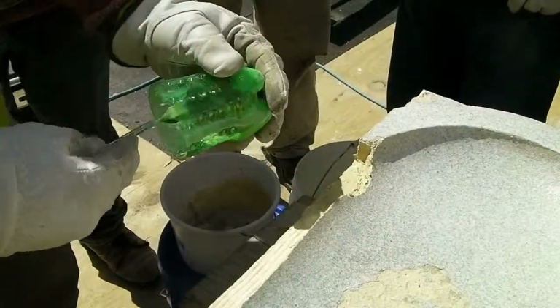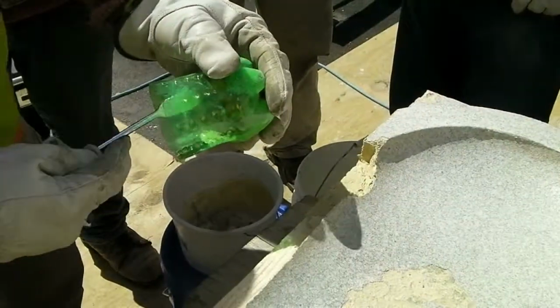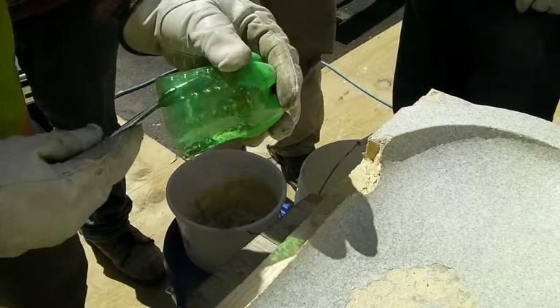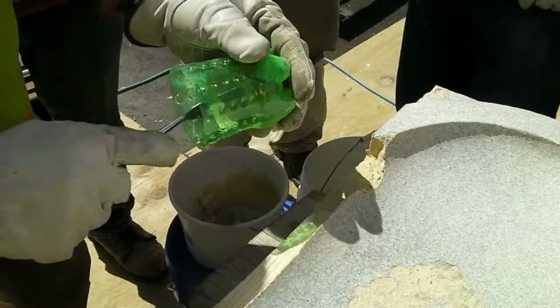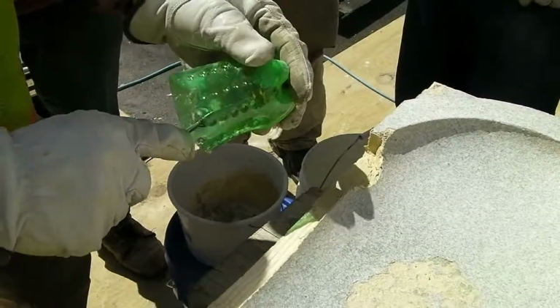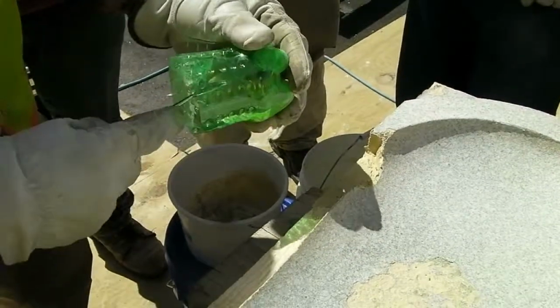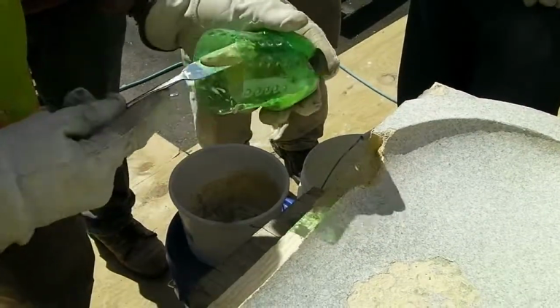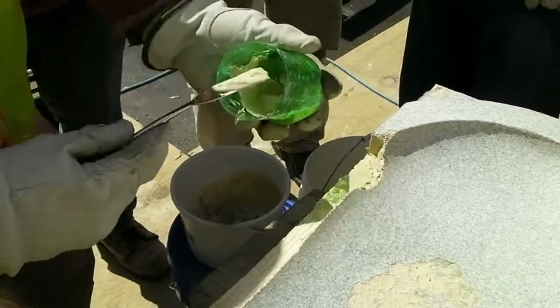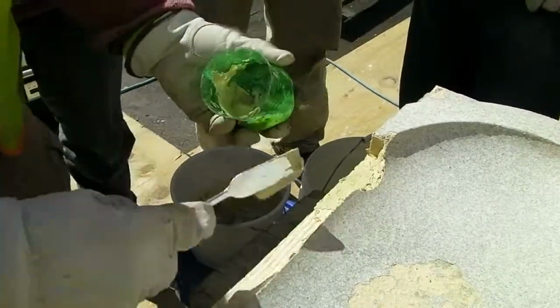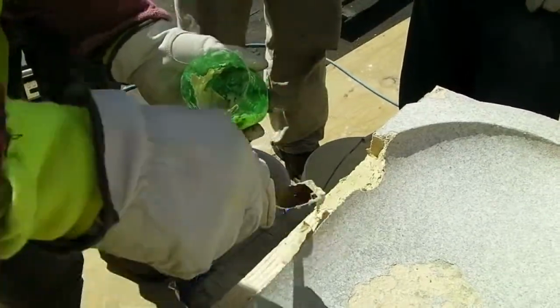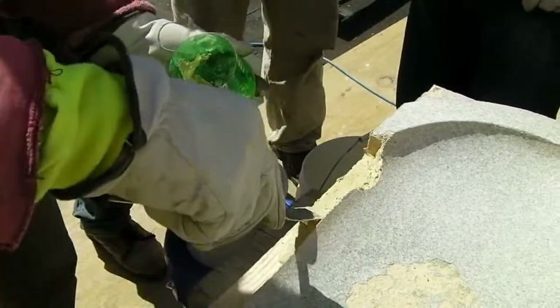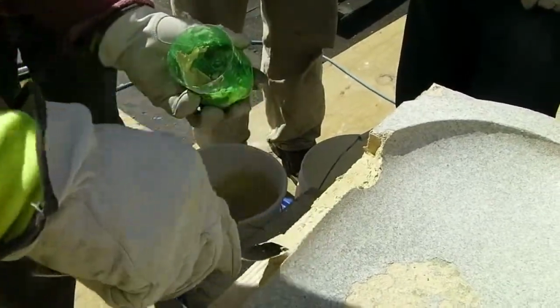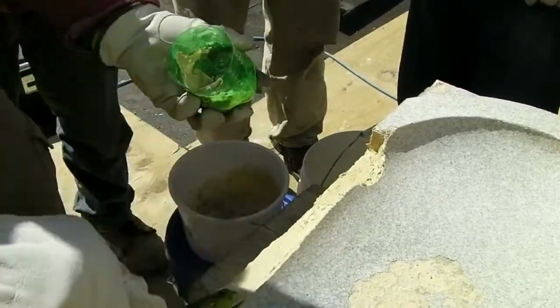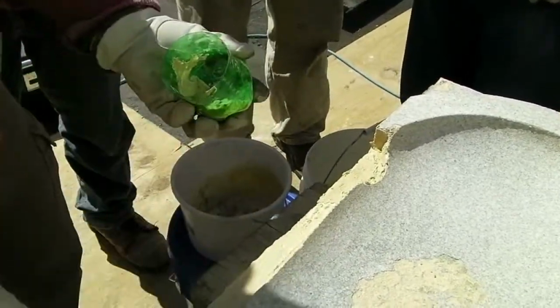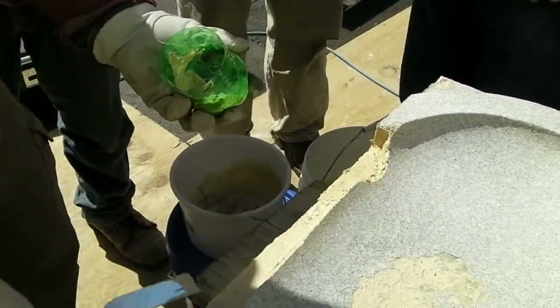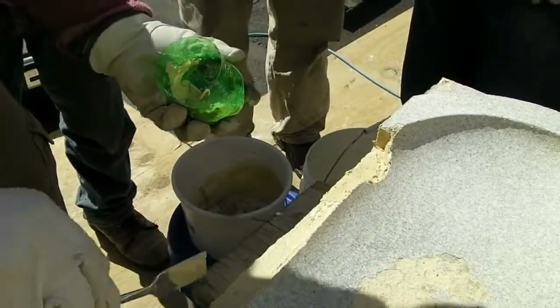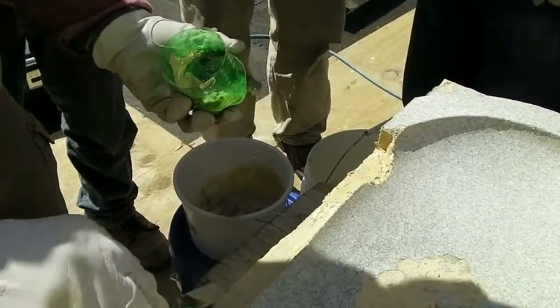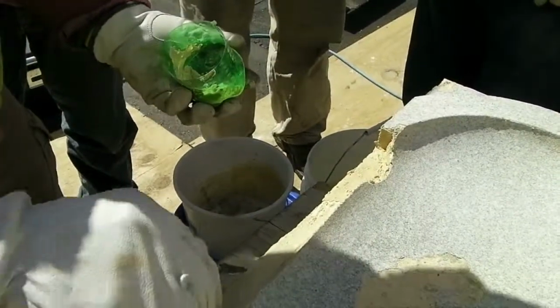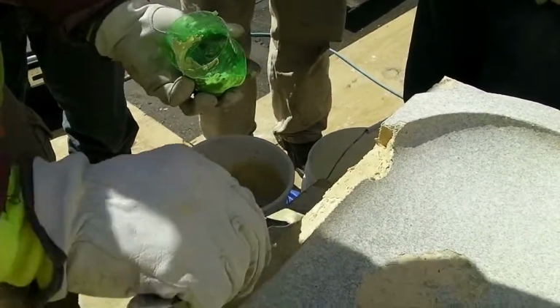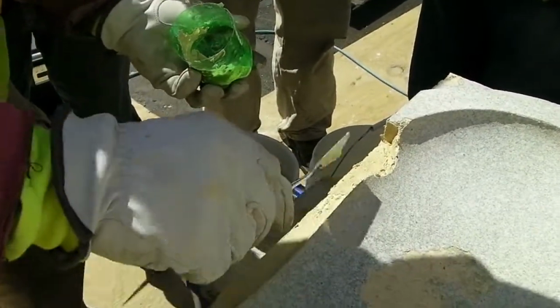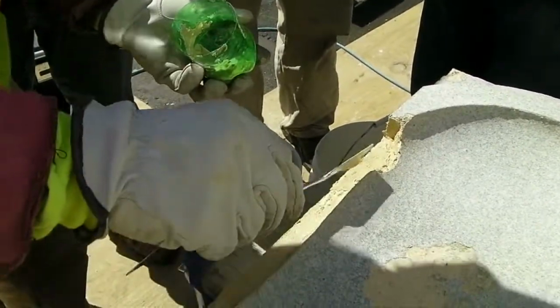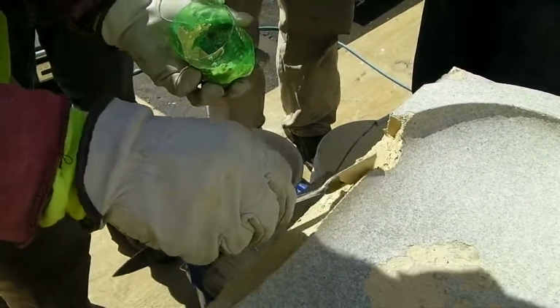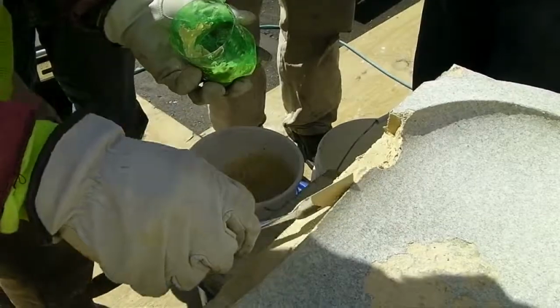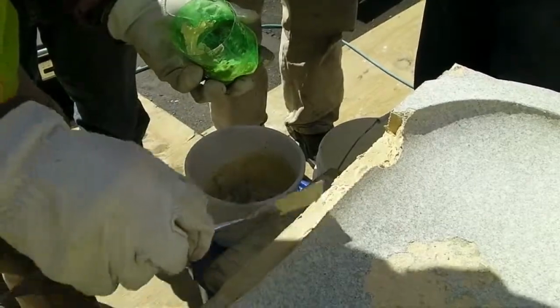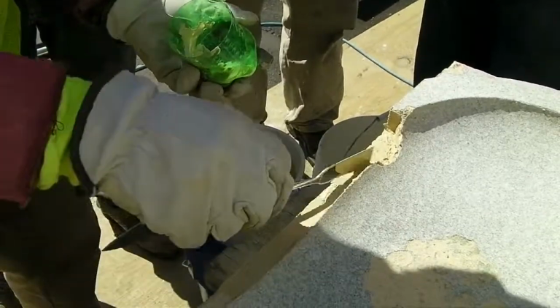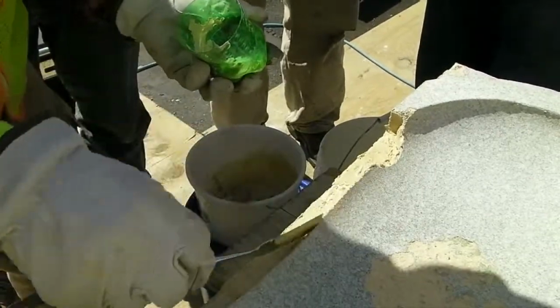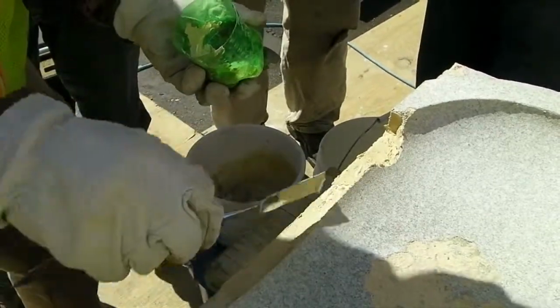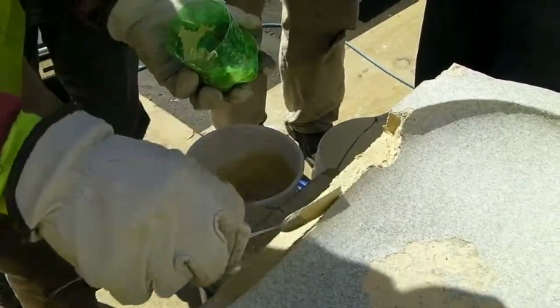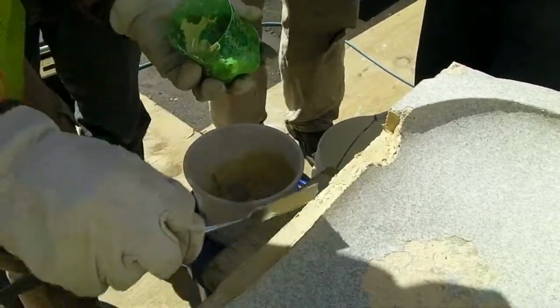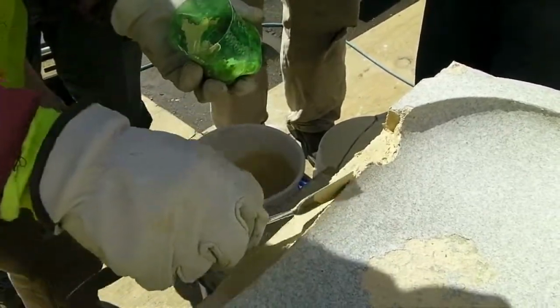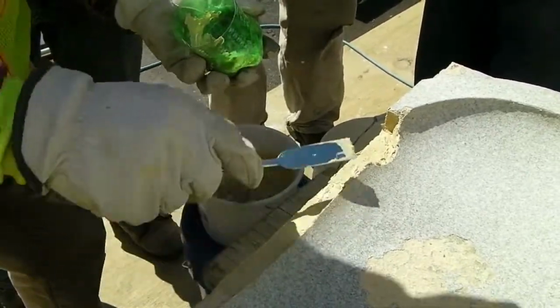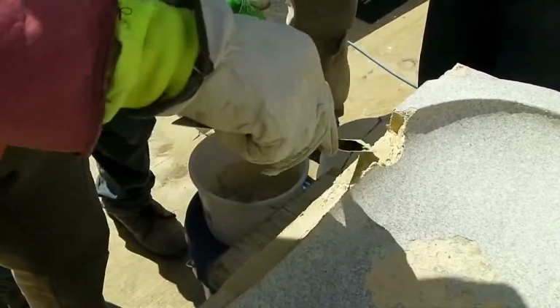The terracotta repair mortar was mixed at five parts powder to one part acrylic, then applied in a thin peanut butter coat.